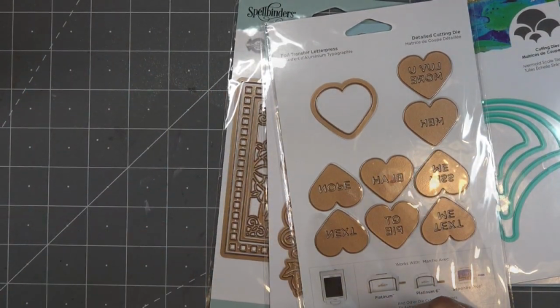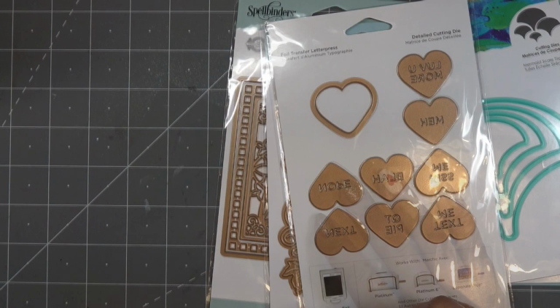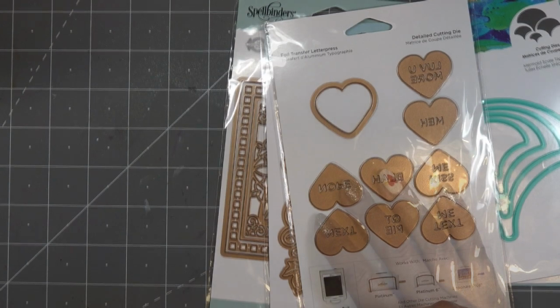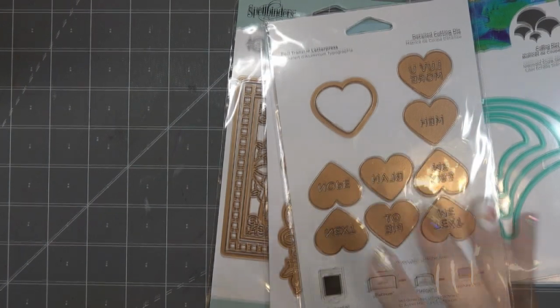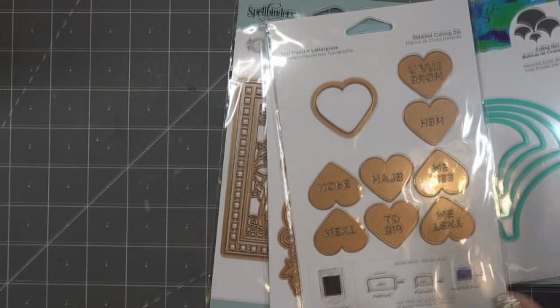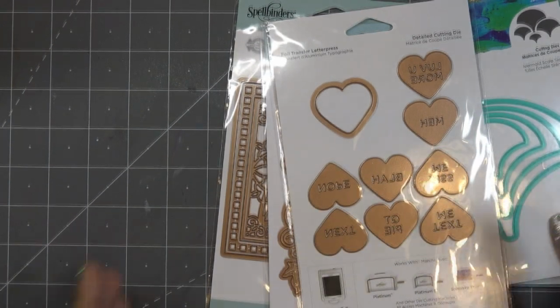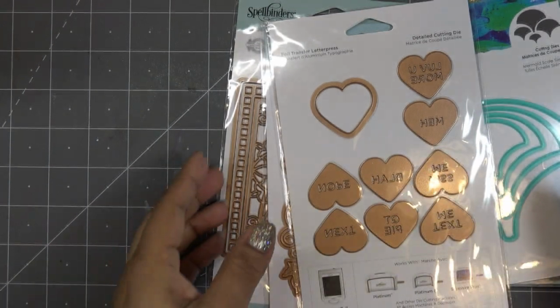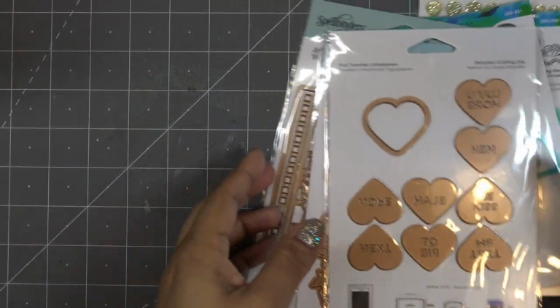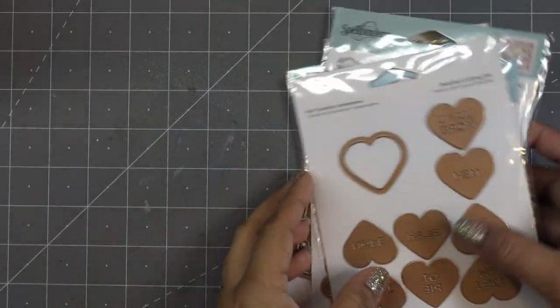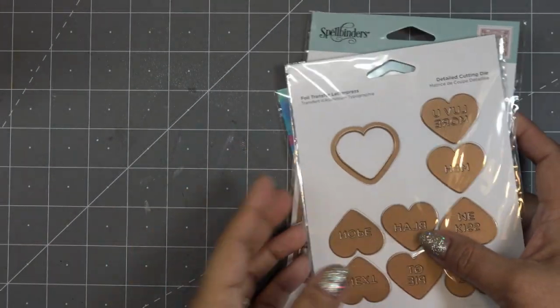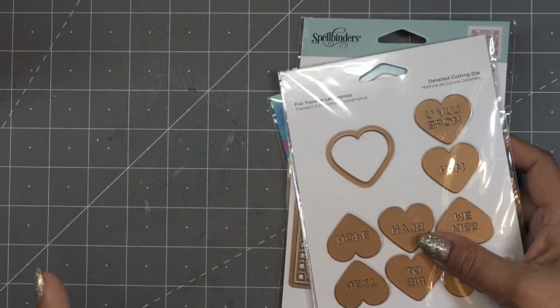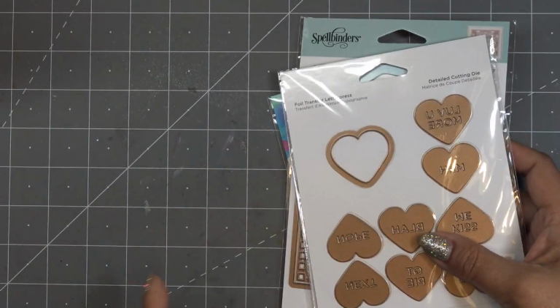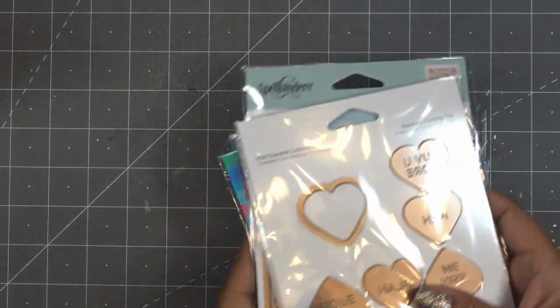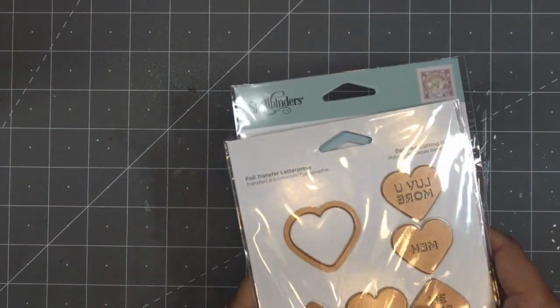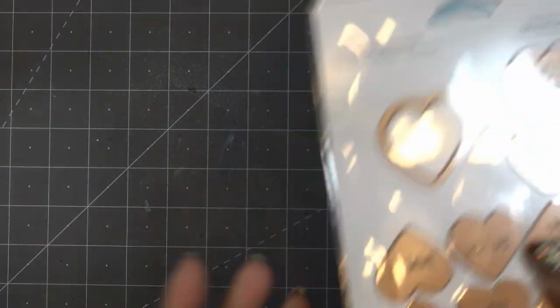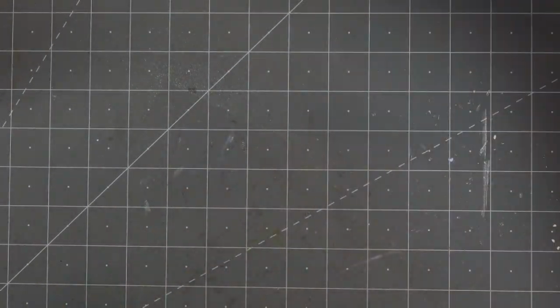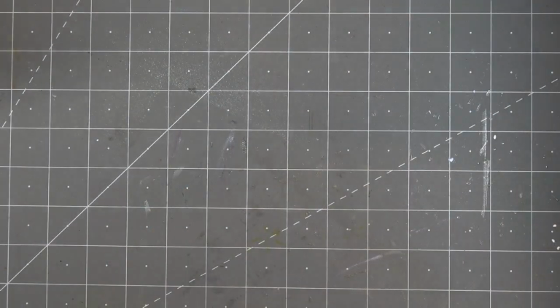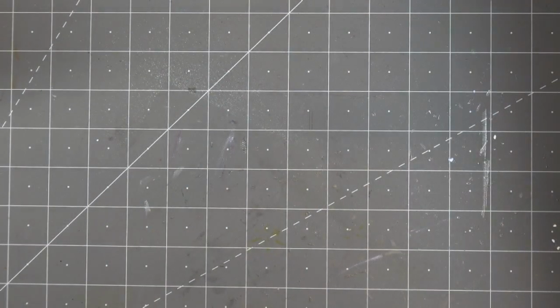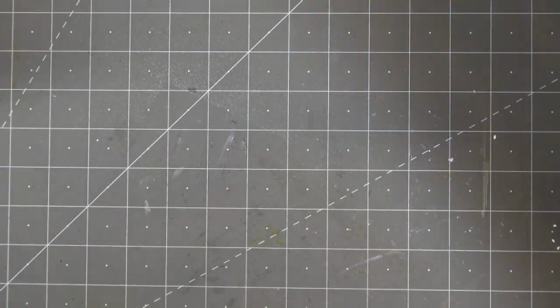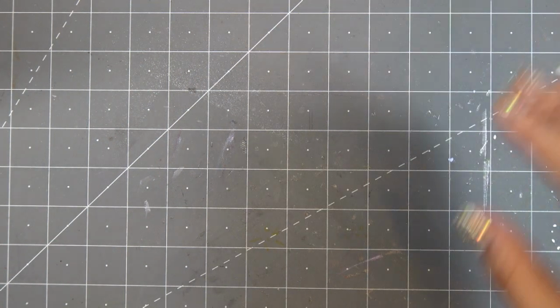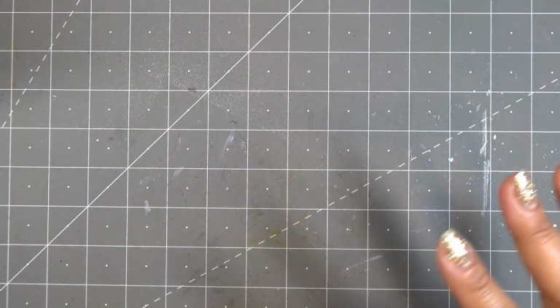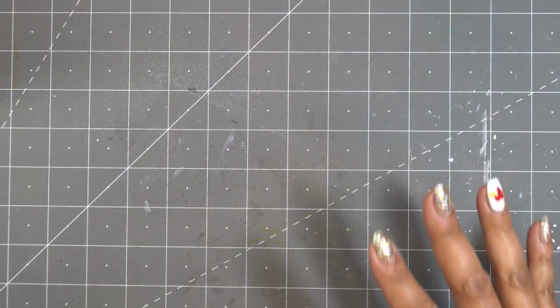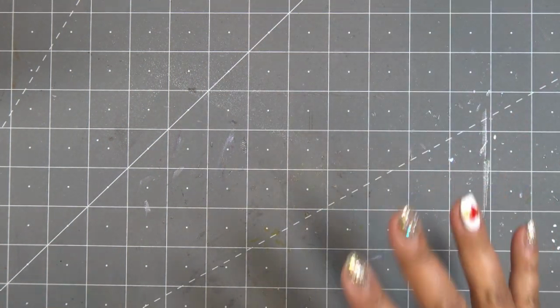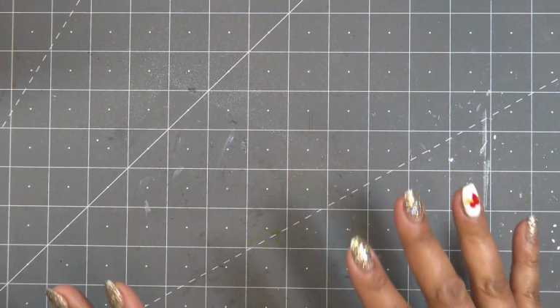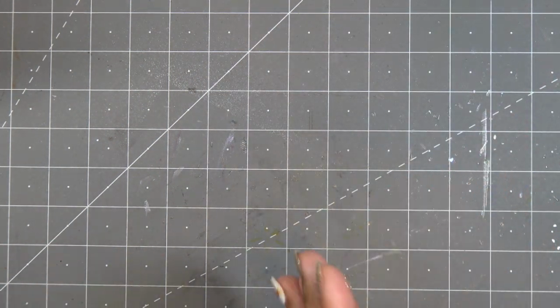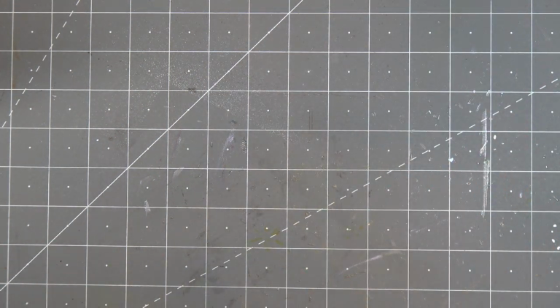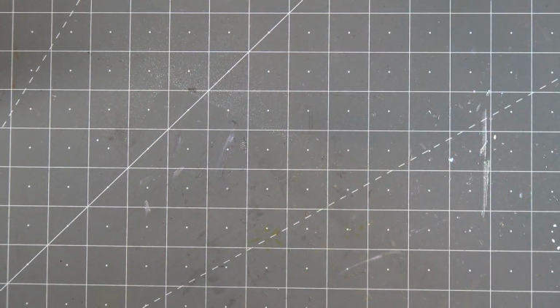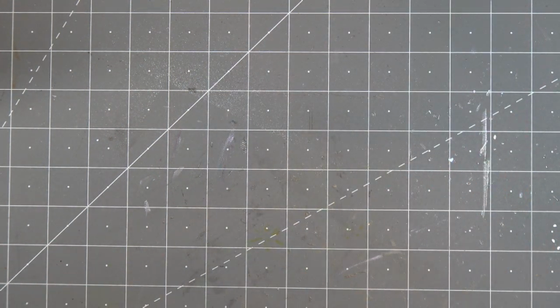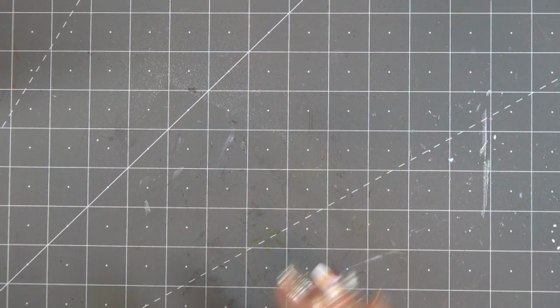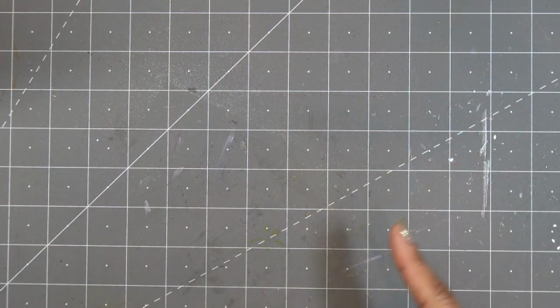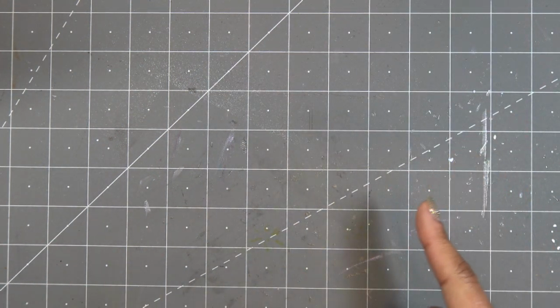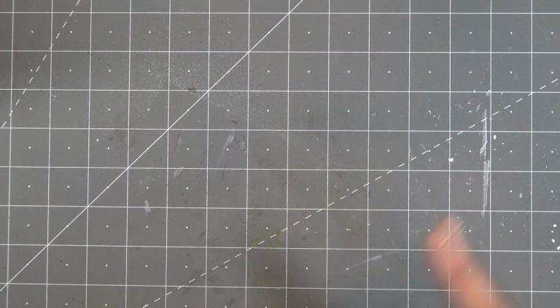Let me grab the other couple items I had from HSN that just came in and we'll wrap it up. Oh my gosh, I should check my tracking more often — I honestly thought this was something I picked up the other day with a 20% off coupon and it's actually the China Cabinet. So this might be a China Cabinet unboxing!